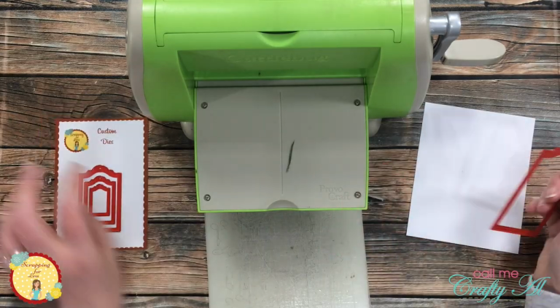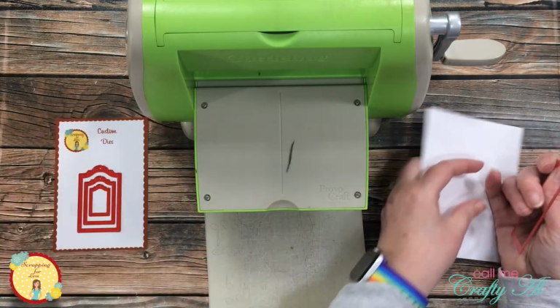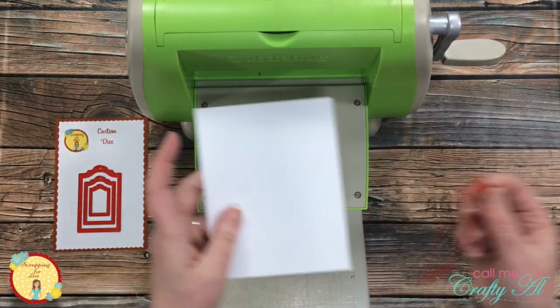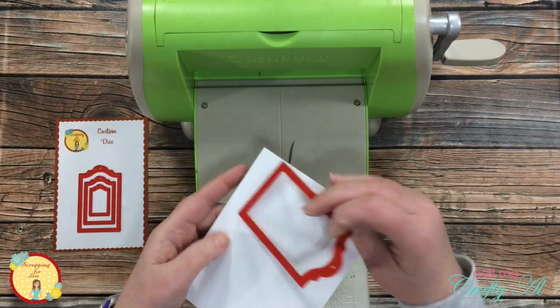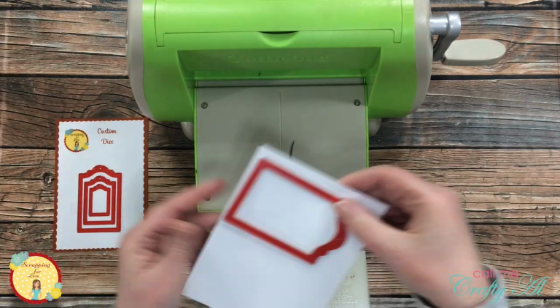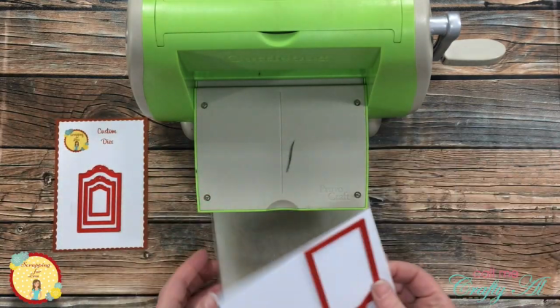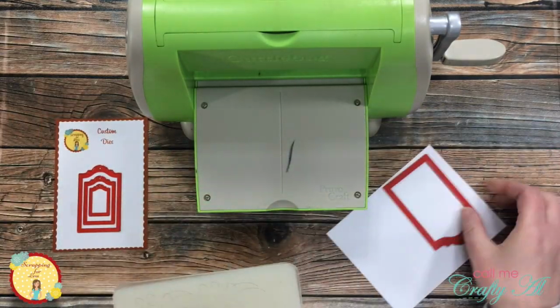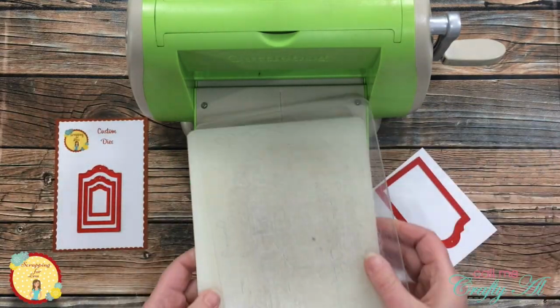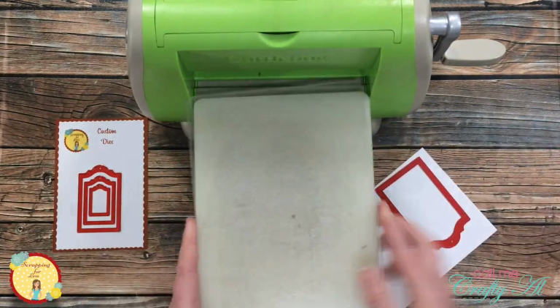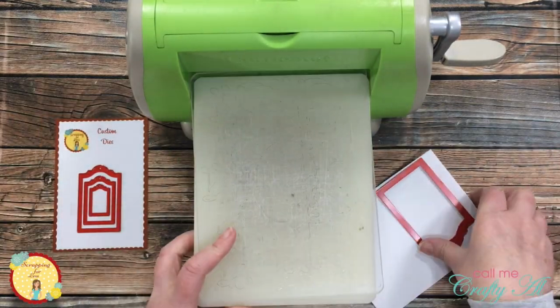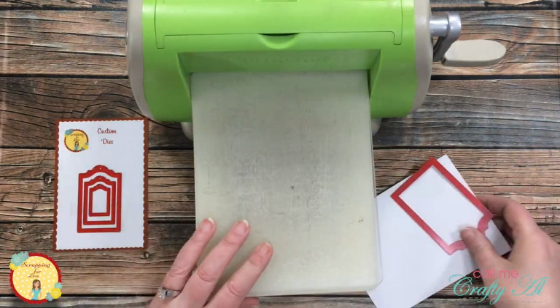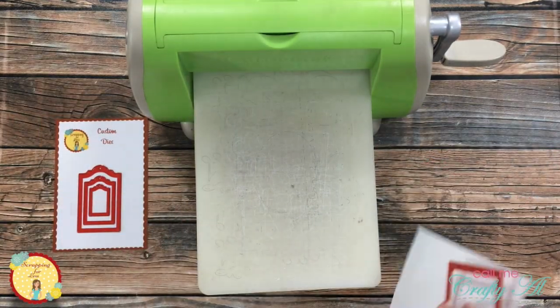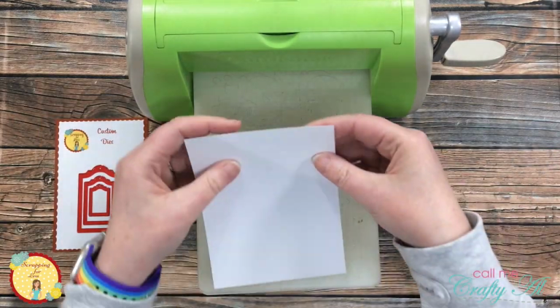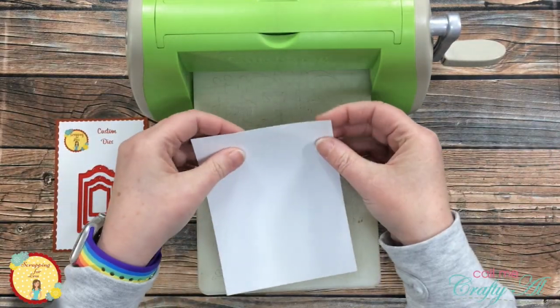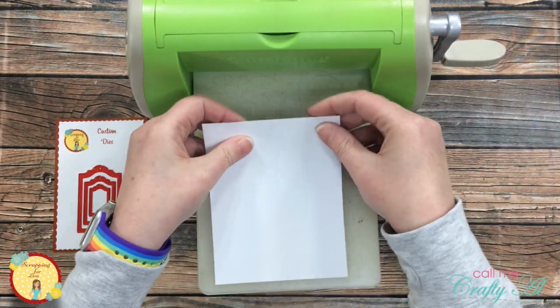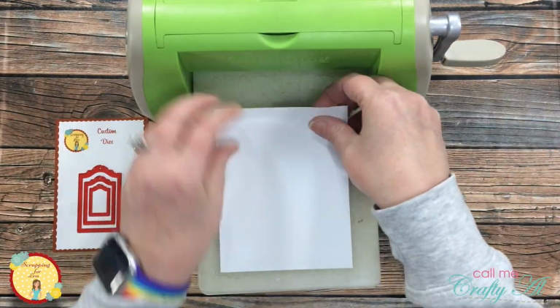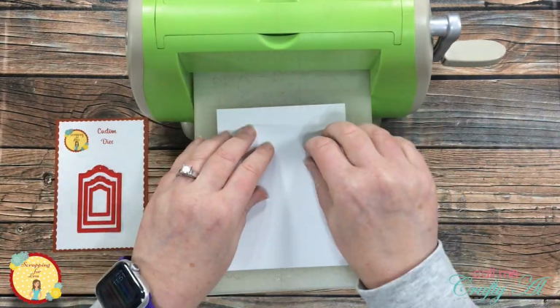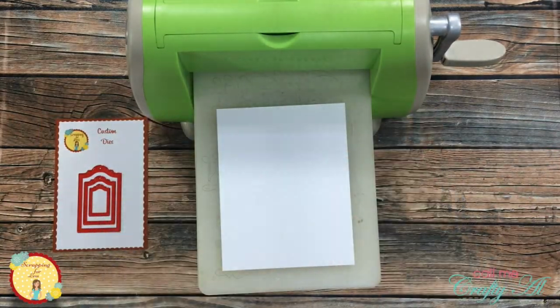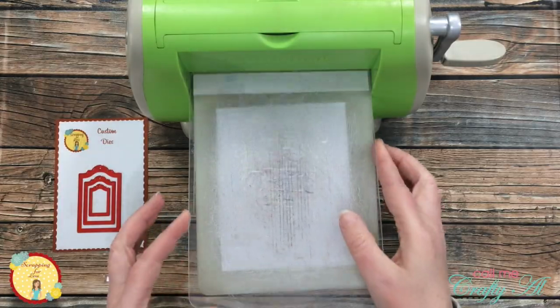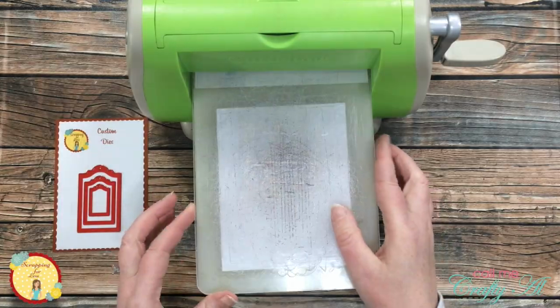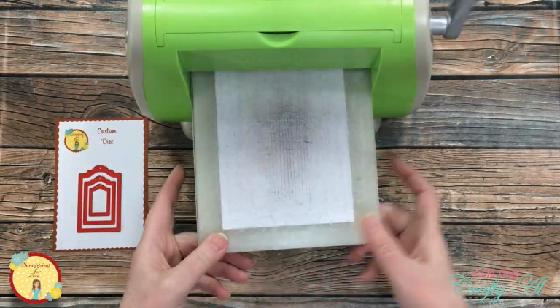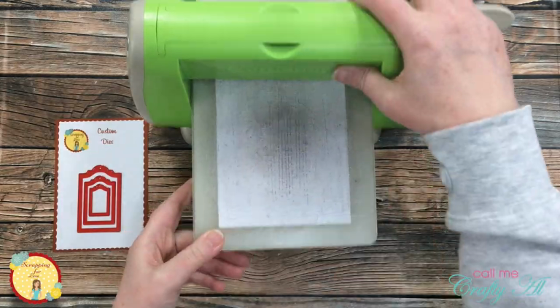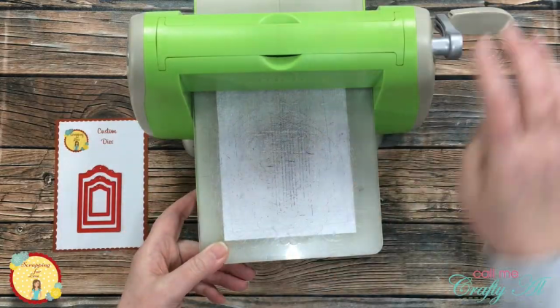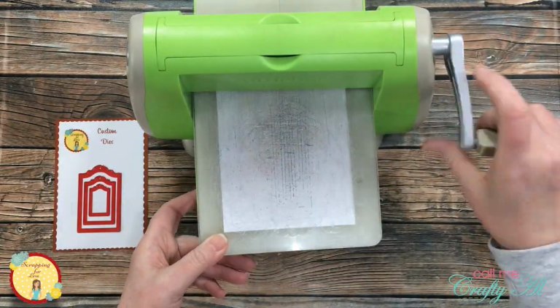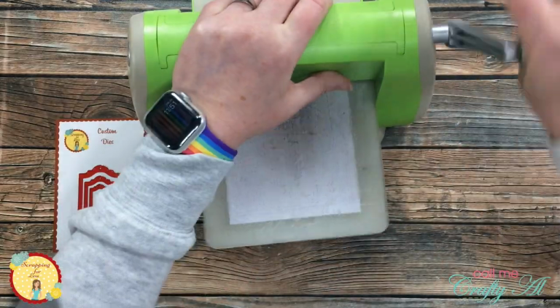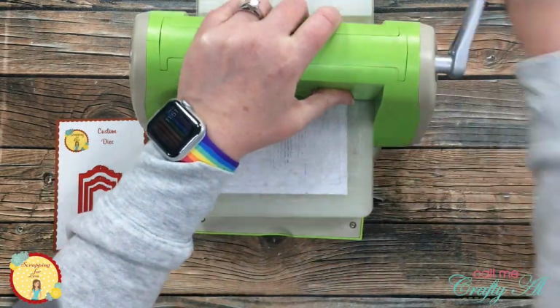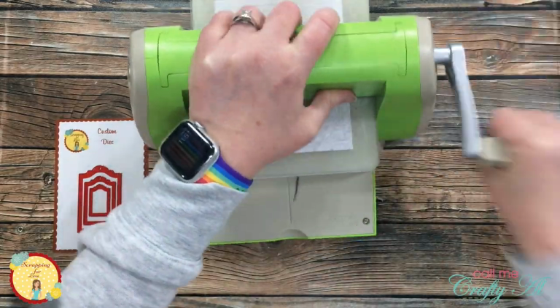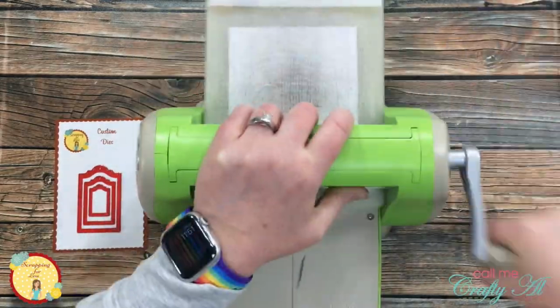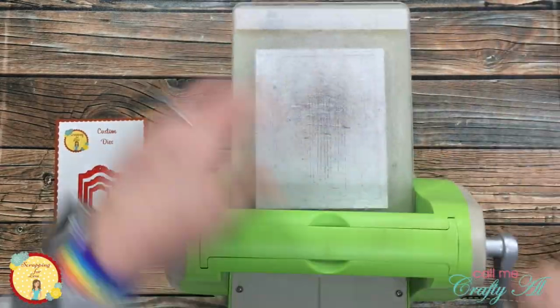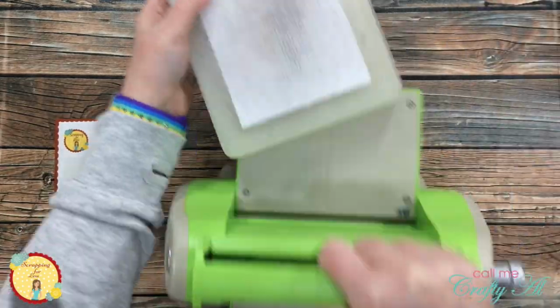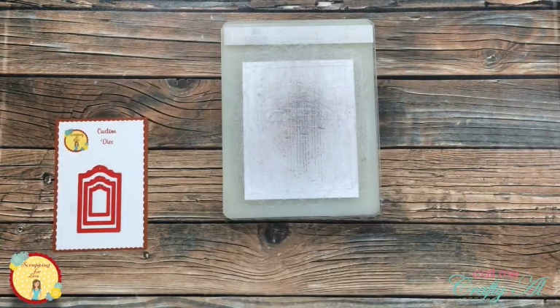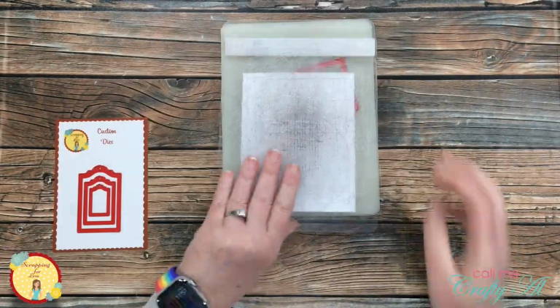Once I had those pattern papers cut, I got out the tag dies from the banana split and cut the largest one out of a scrap of white cardstock.